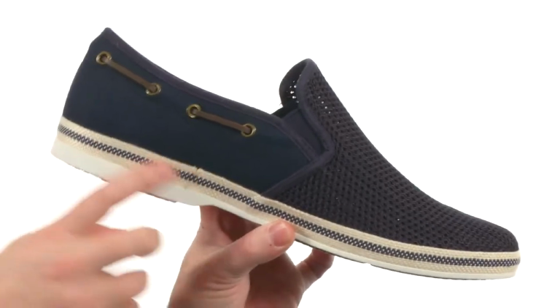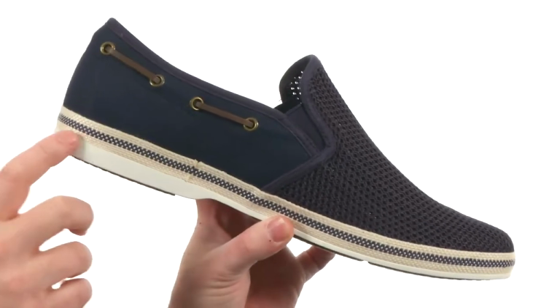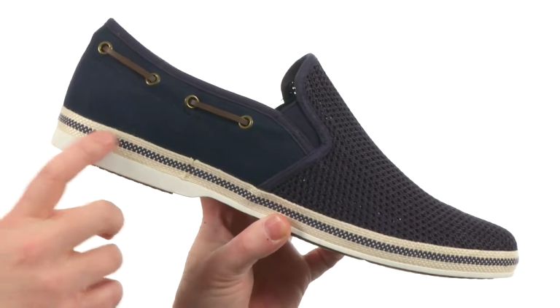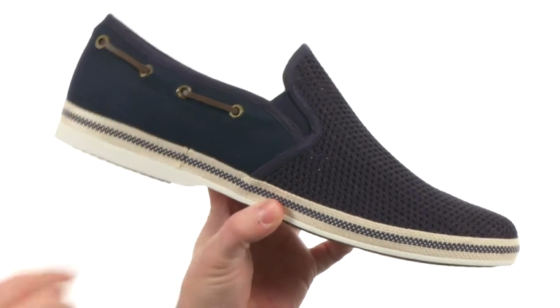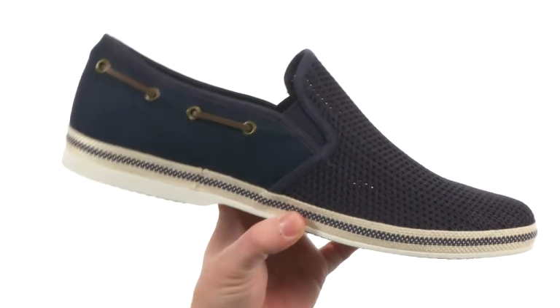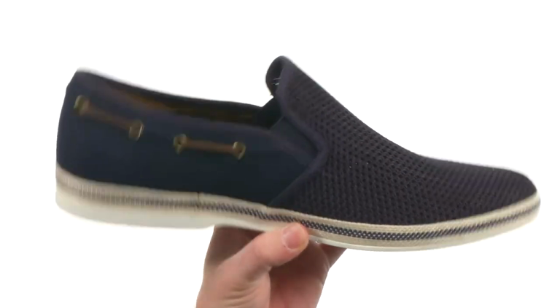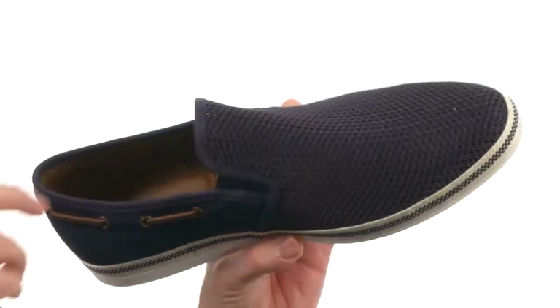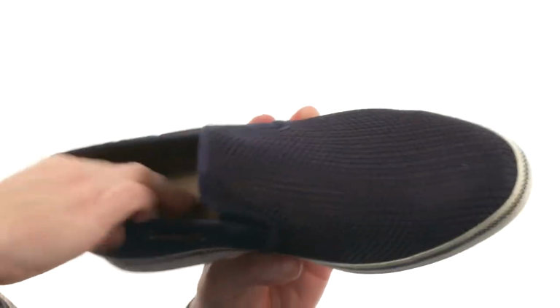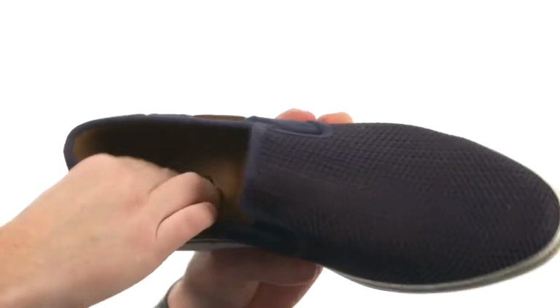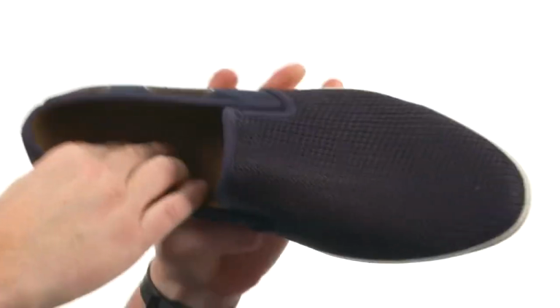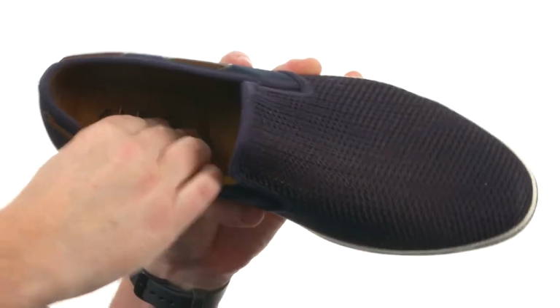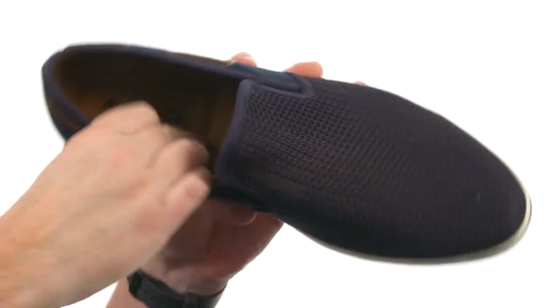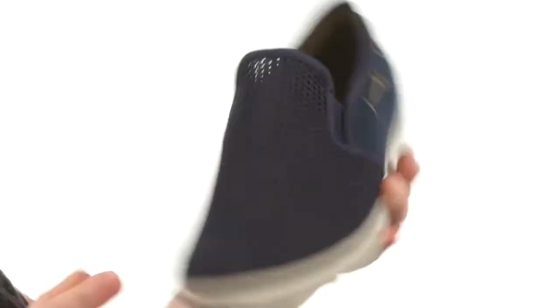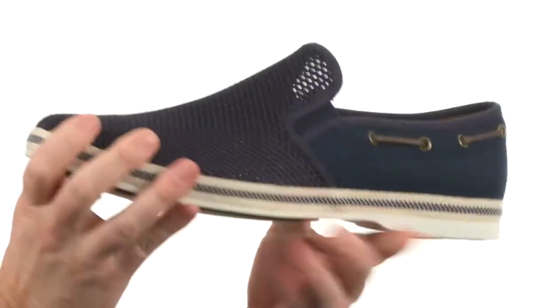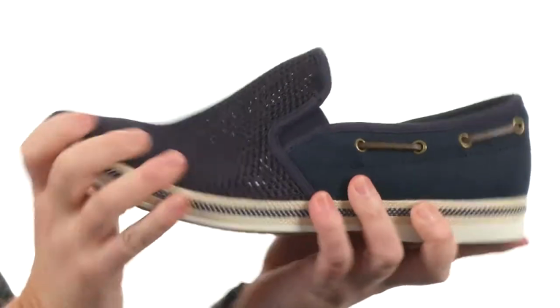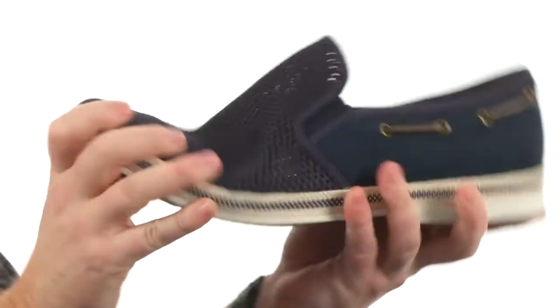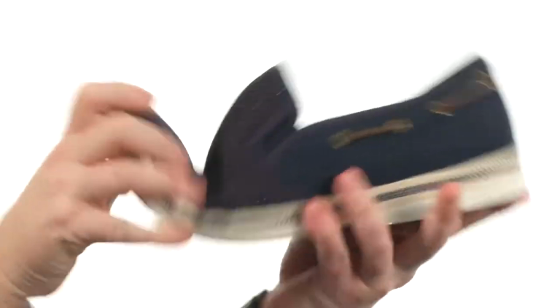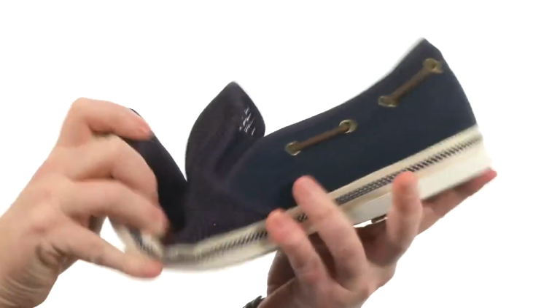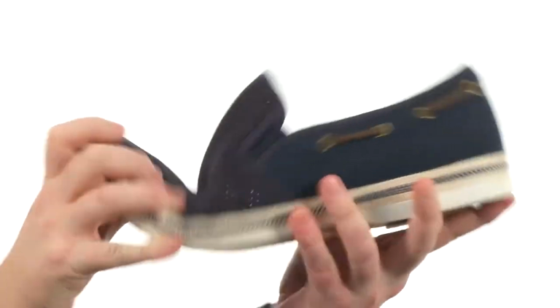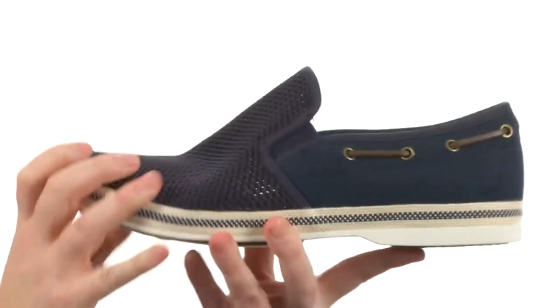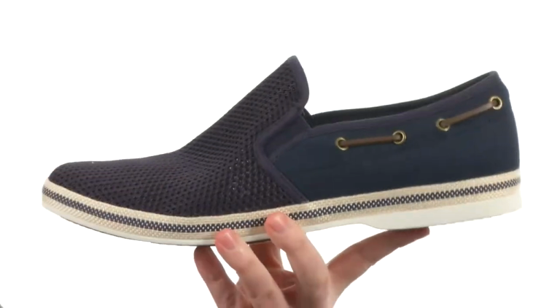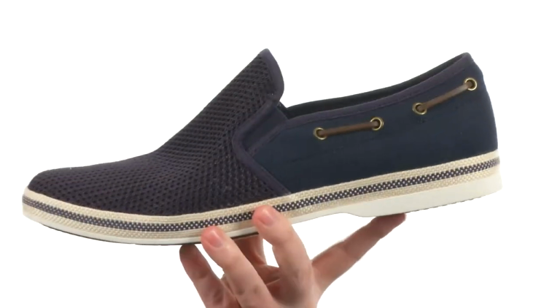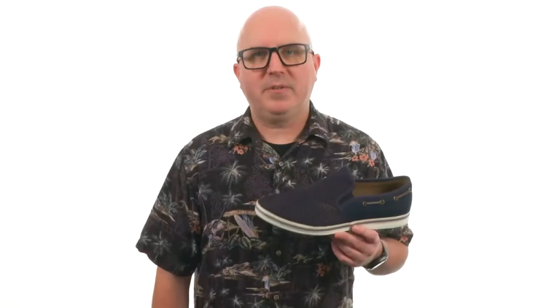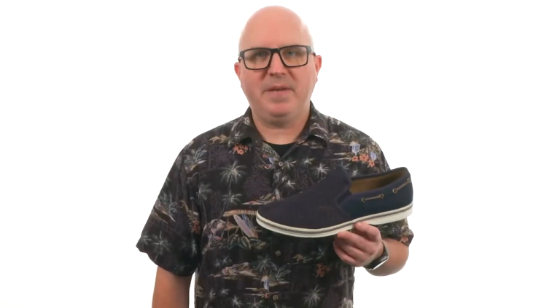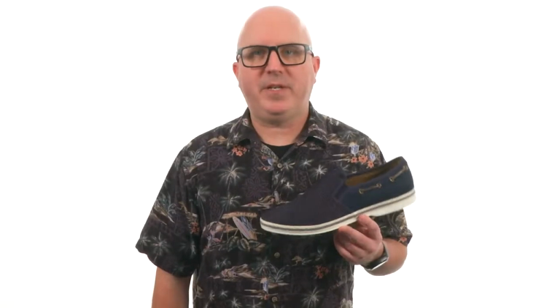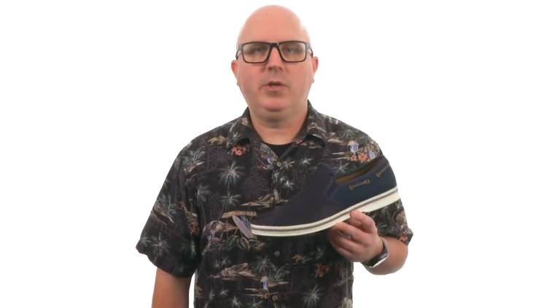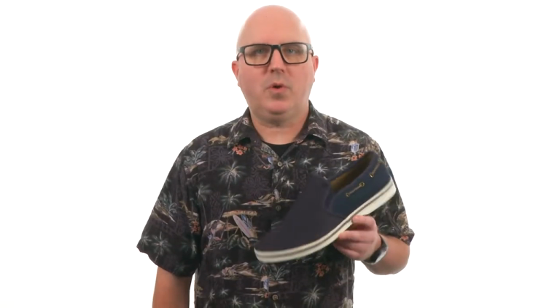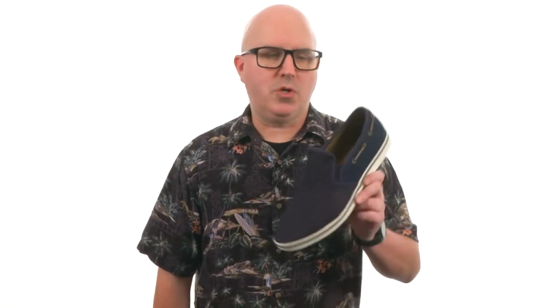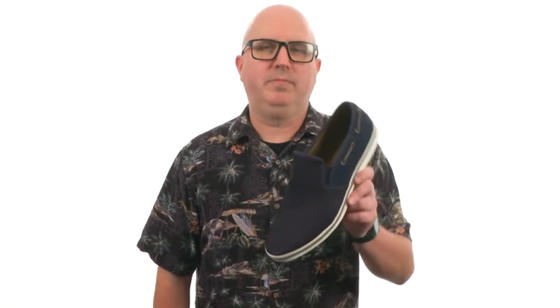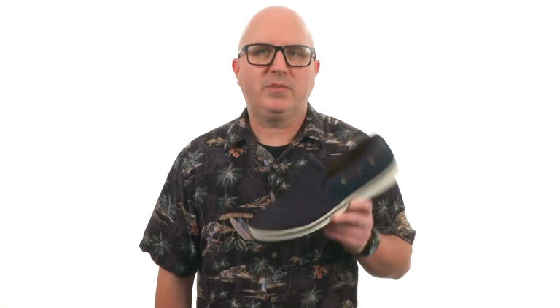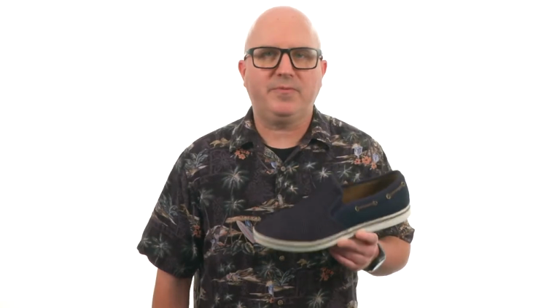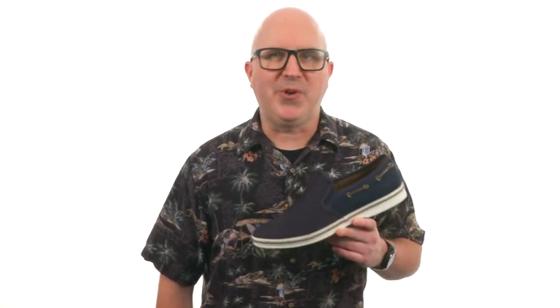It gives it a little extra design there with that stripe detail. On the interior we've got some generous cushion going on and it's very flexible right out of the box. Summertime never felt or looked so good — pick this one up from Aldo.